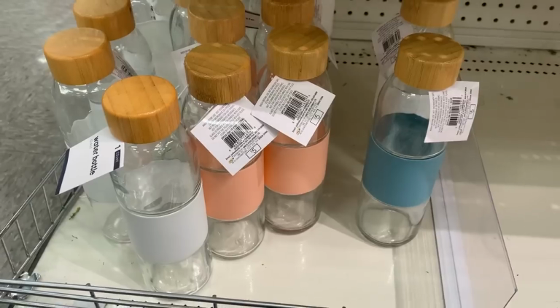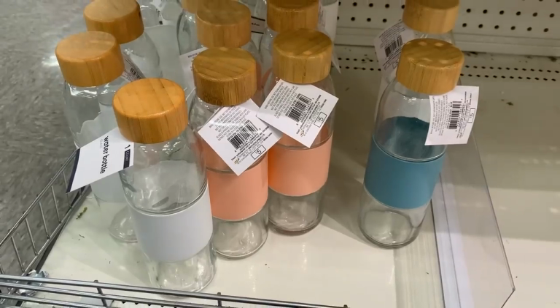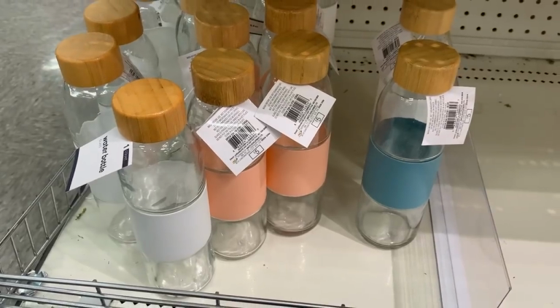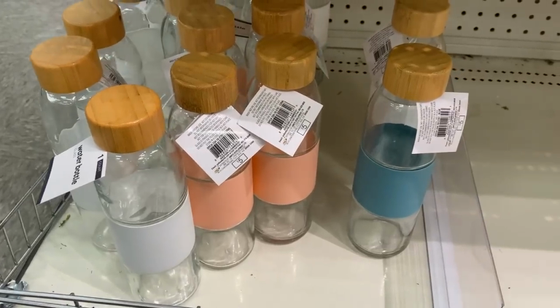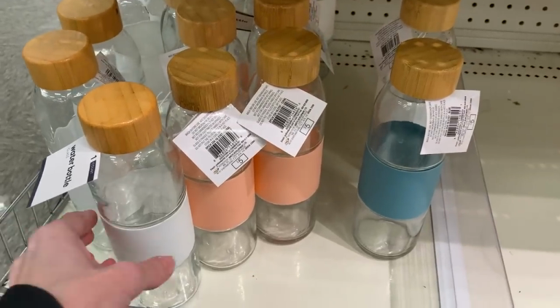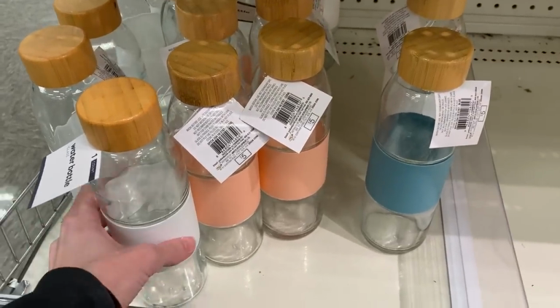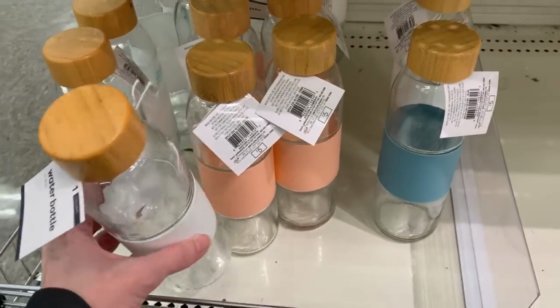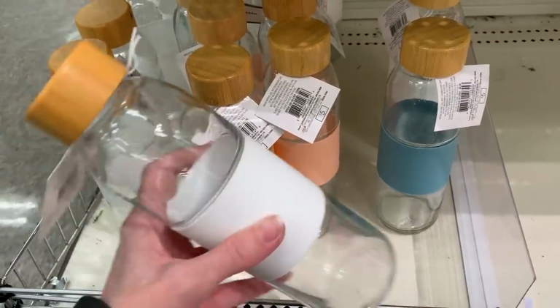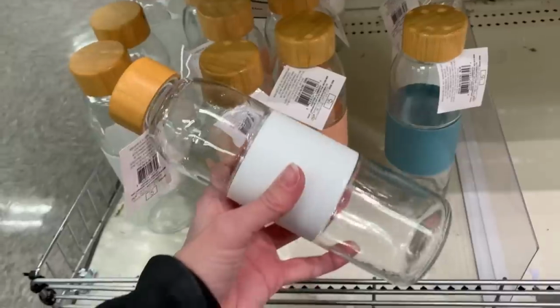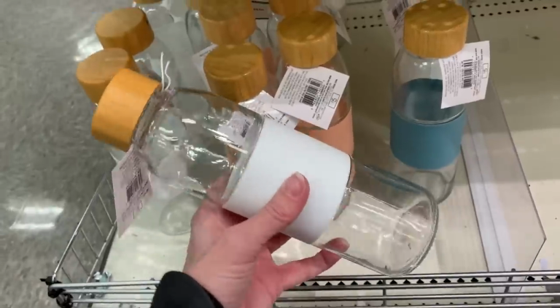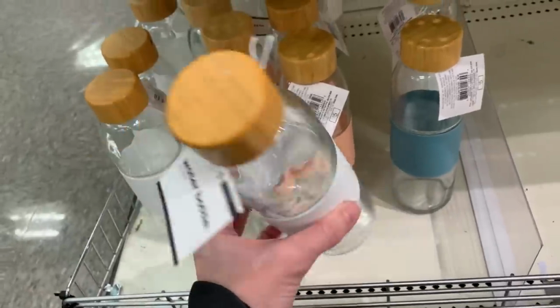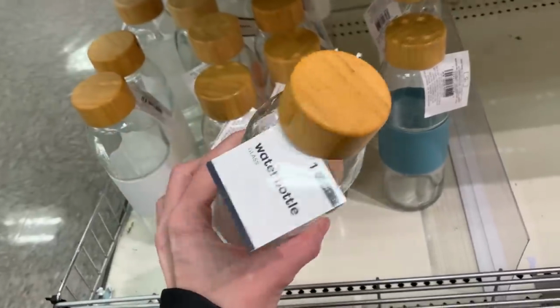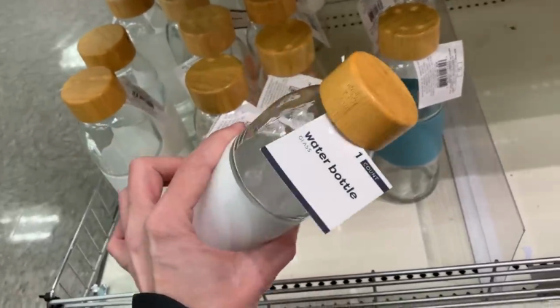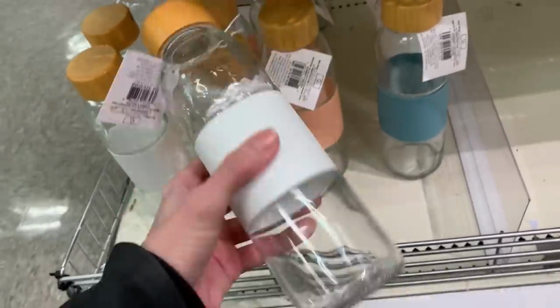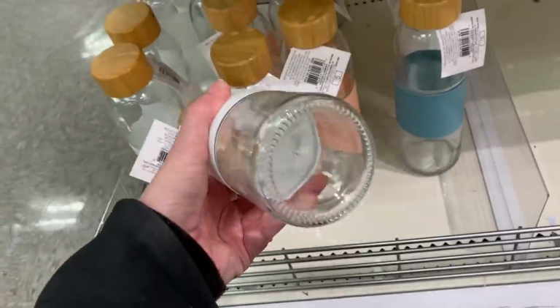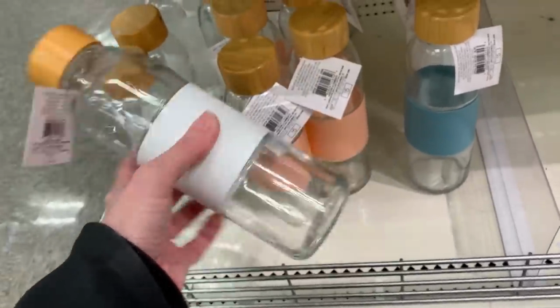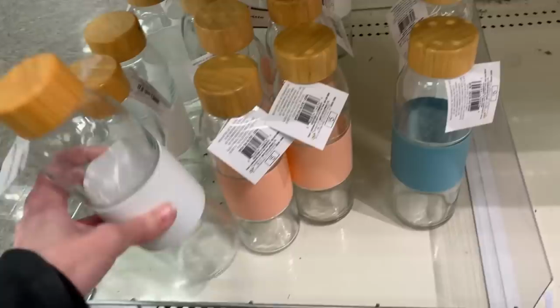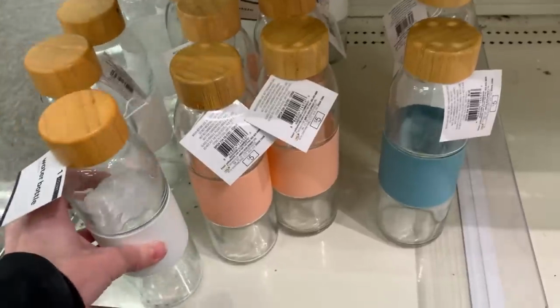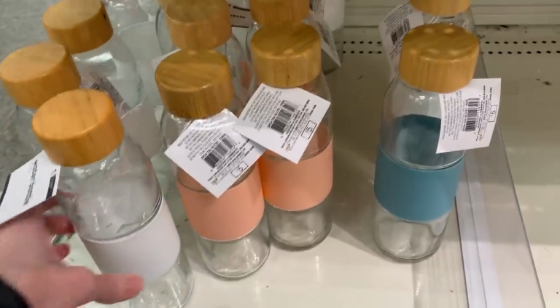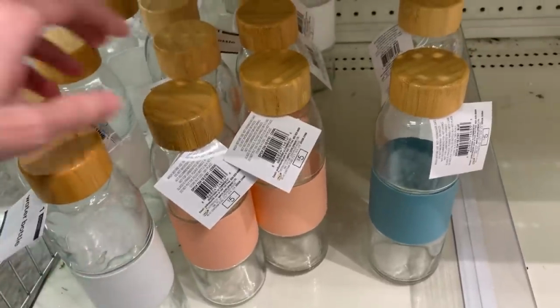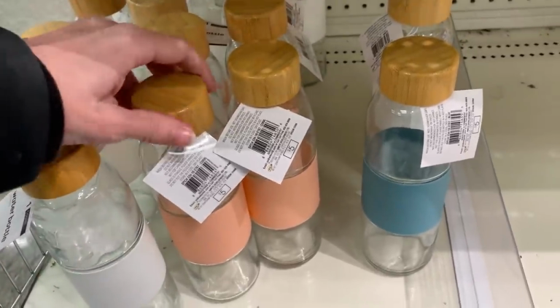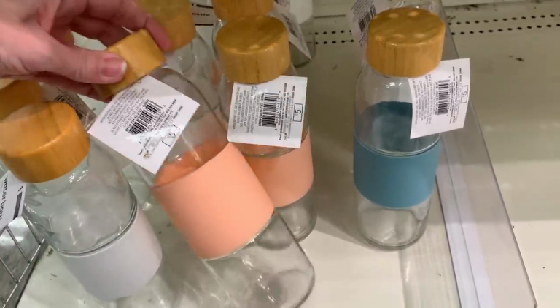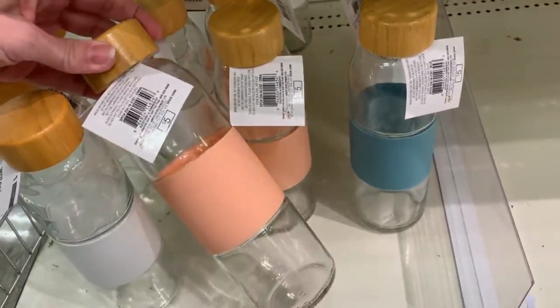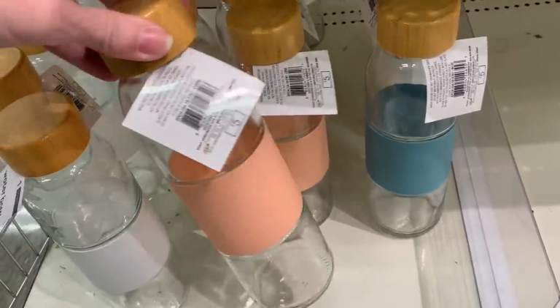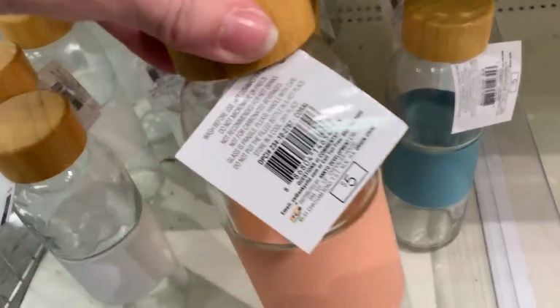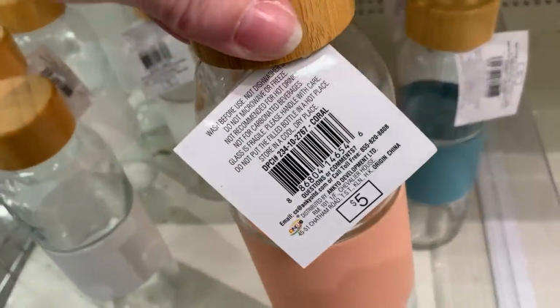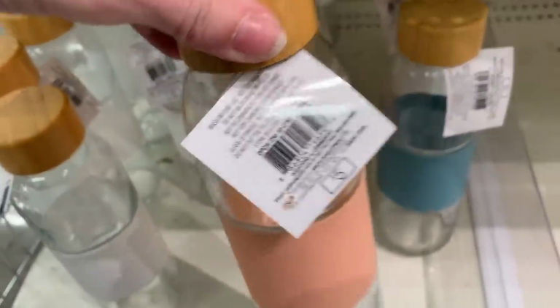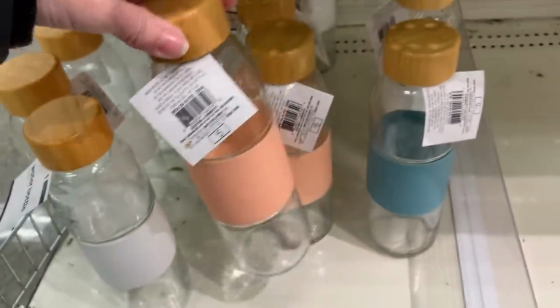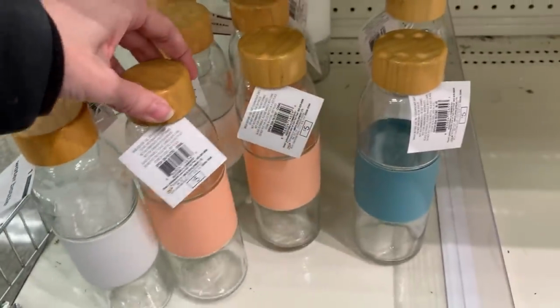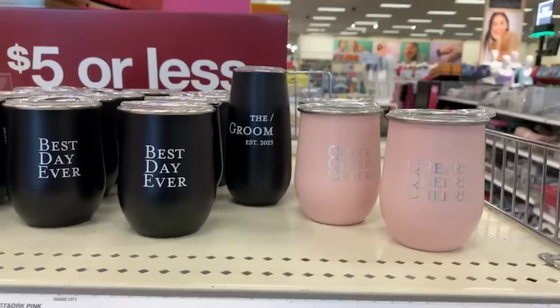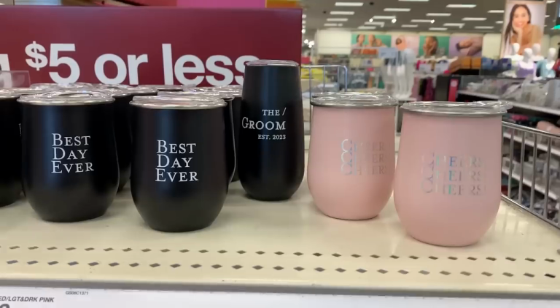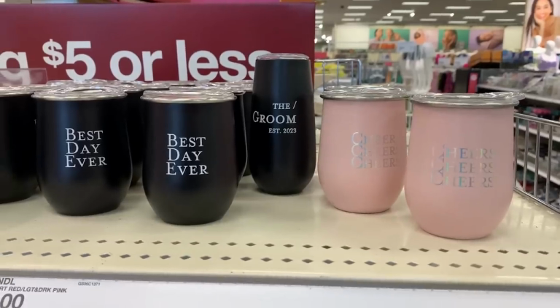Here are some nice glass water bottles. They have plastic grips around the middle that come in either blue, white, or a peach color. It looks like they actually have wood lids on them too. I do kind of like glass bottles over plastic — they tend to hold up longer, you don't have to worry about any chemicals, and personally I think they're easier to clean.